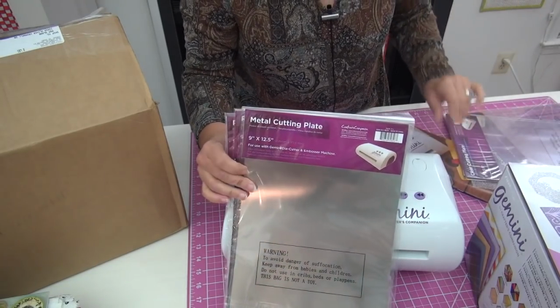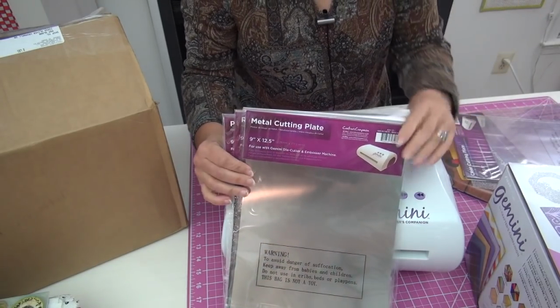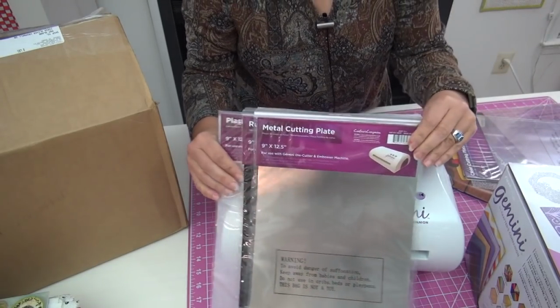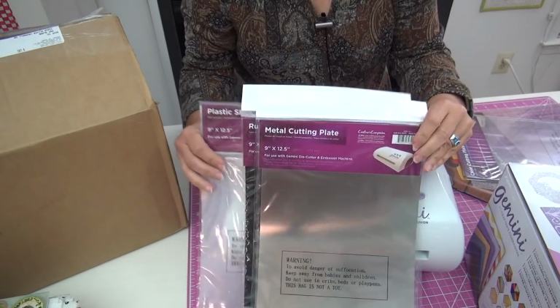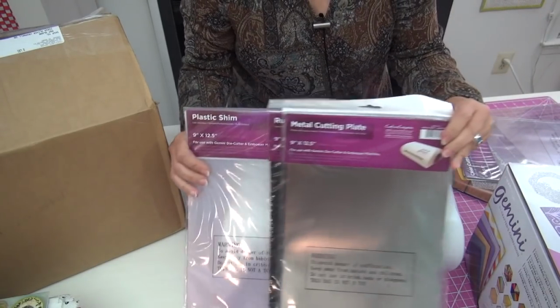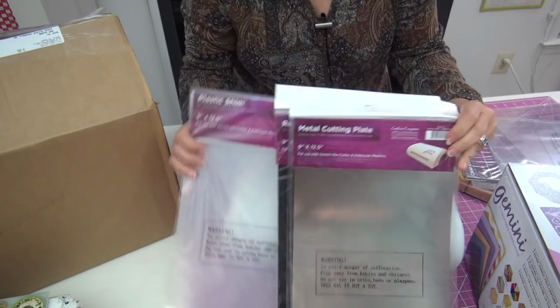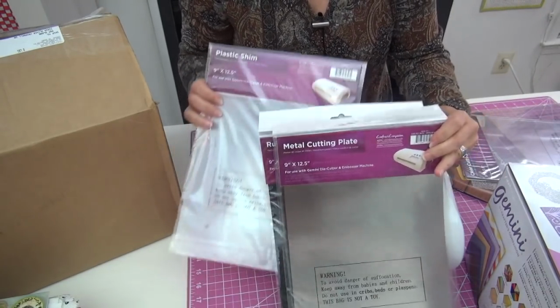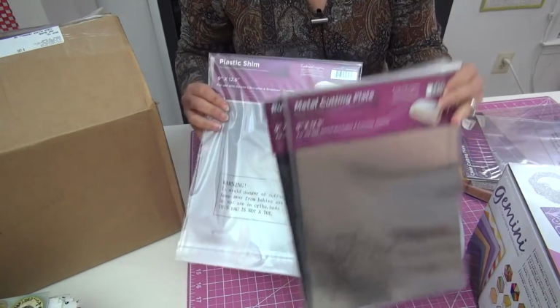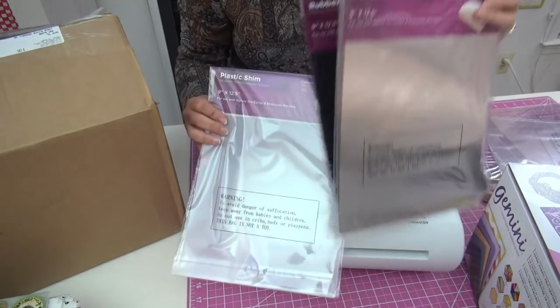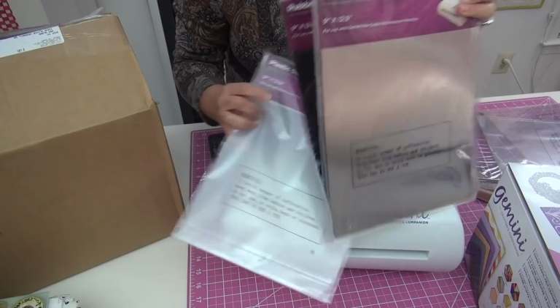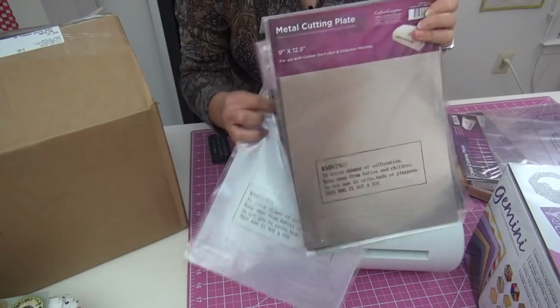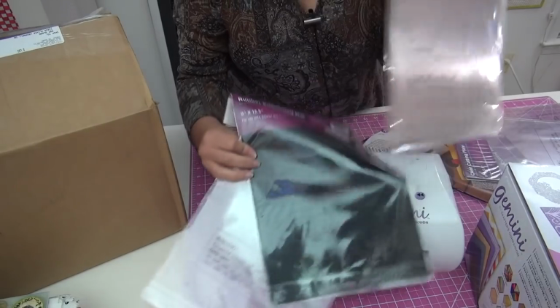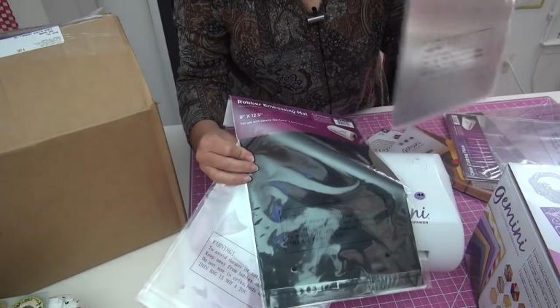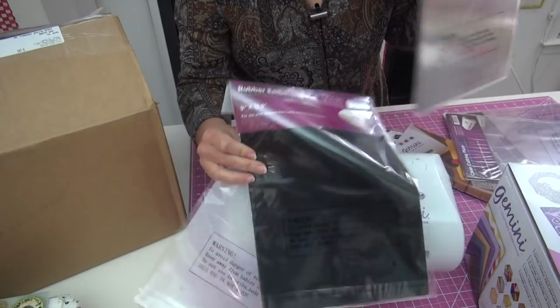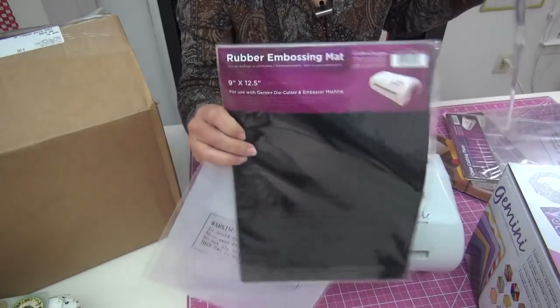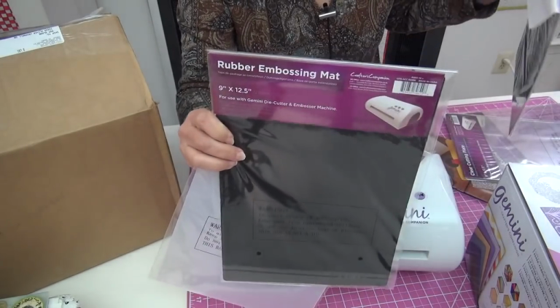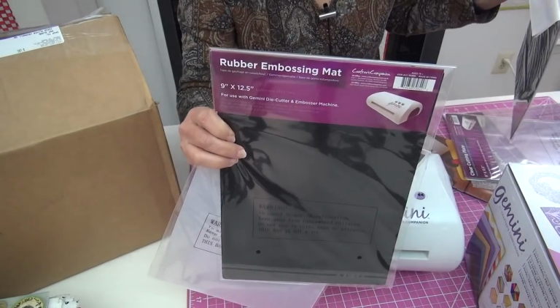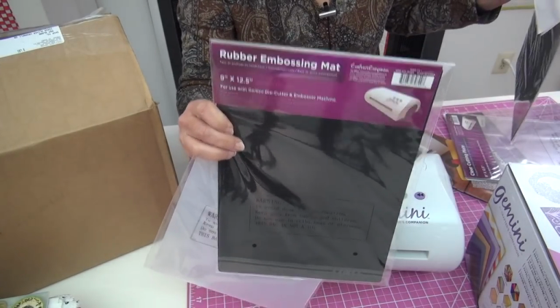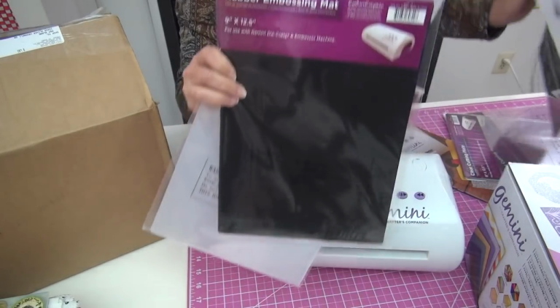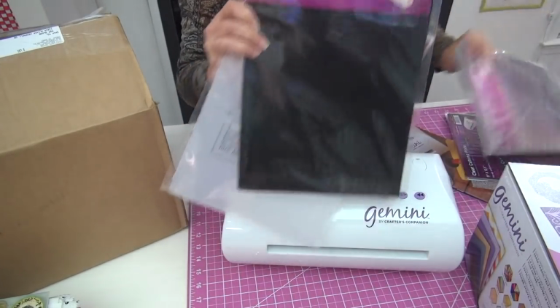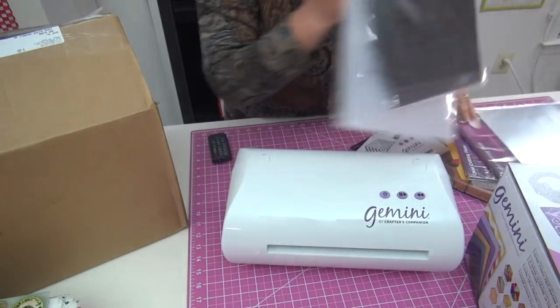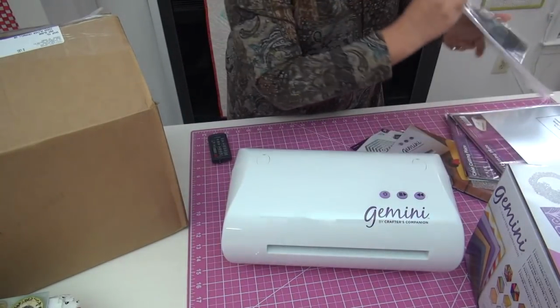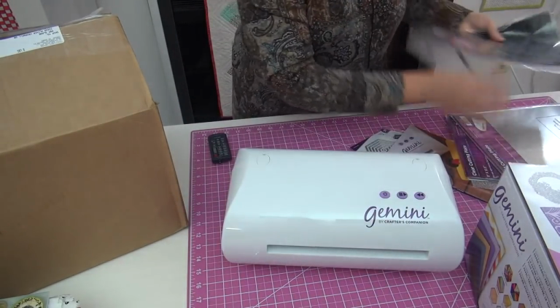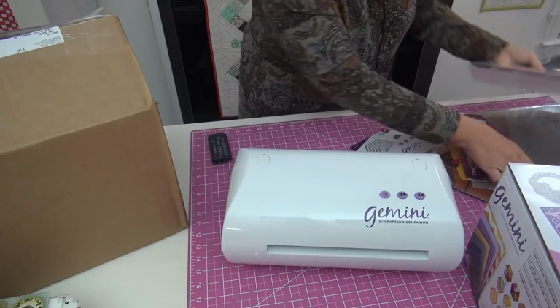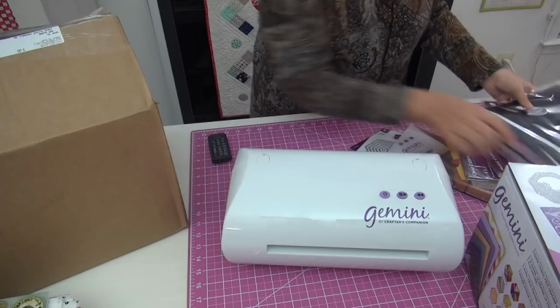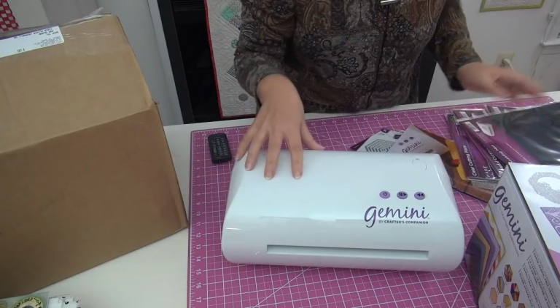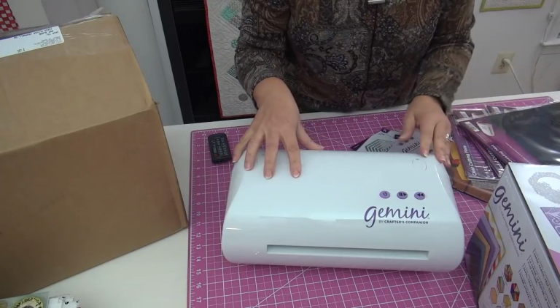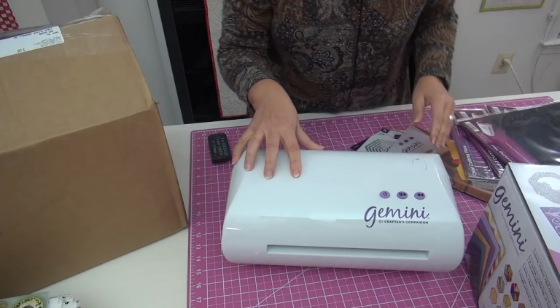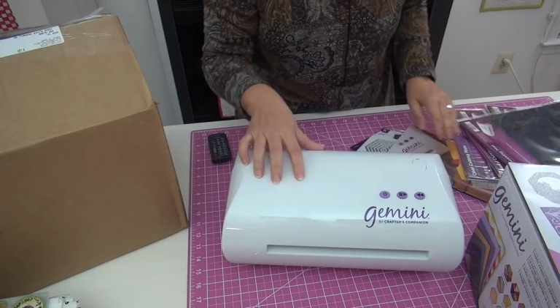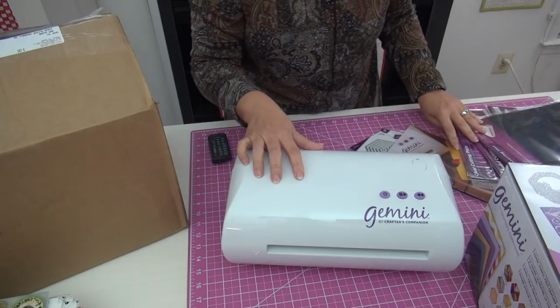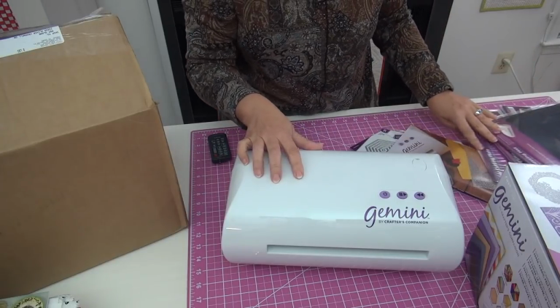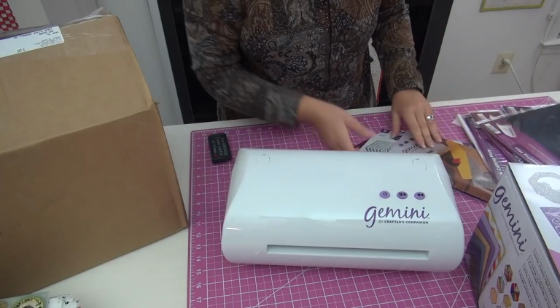You get all of these and there's more, more, more. There's one for embossing mat. There are all different items because these machines are used for both crafting and for fabric.